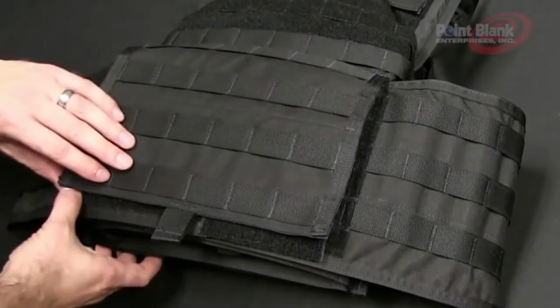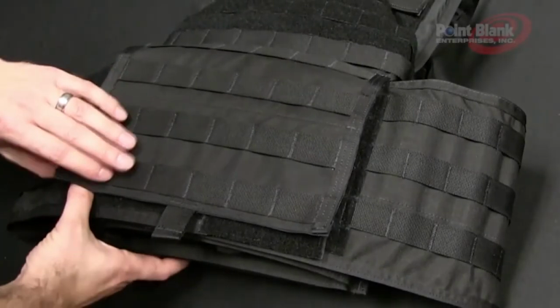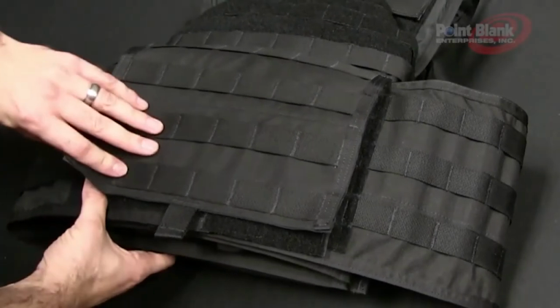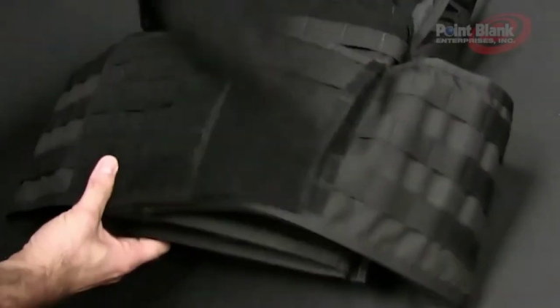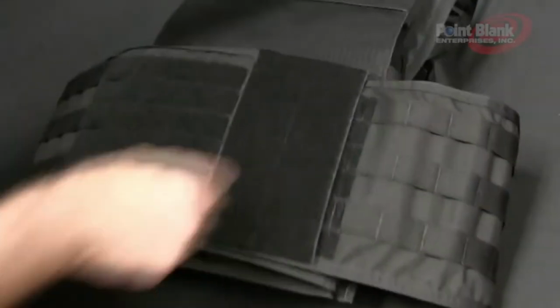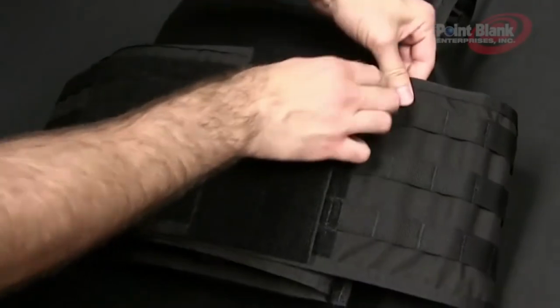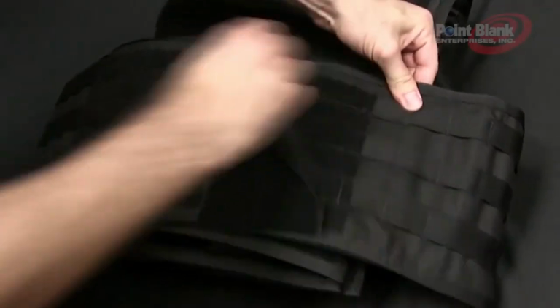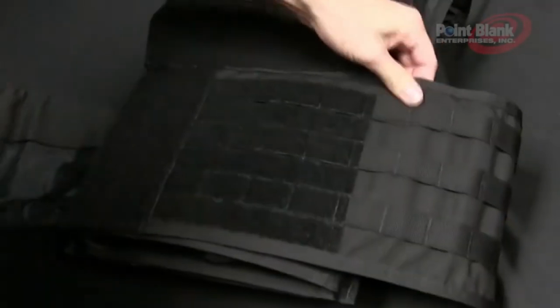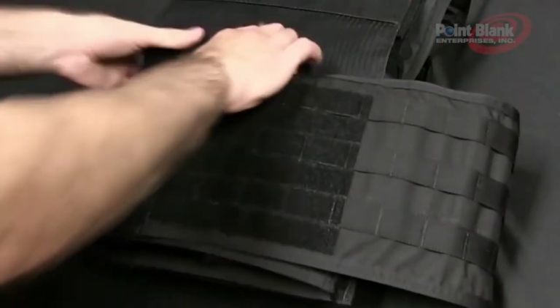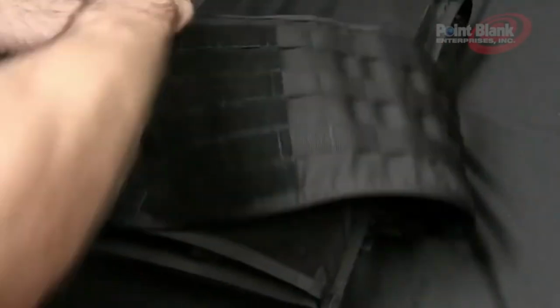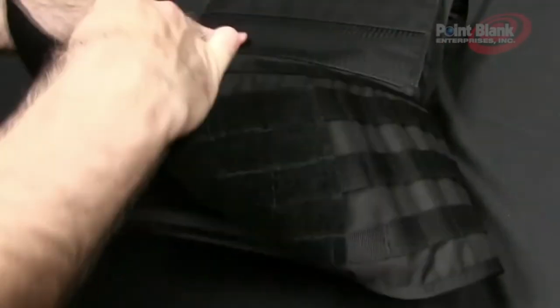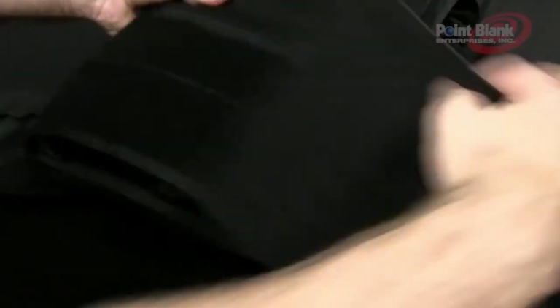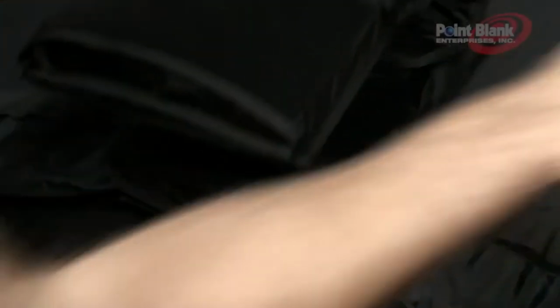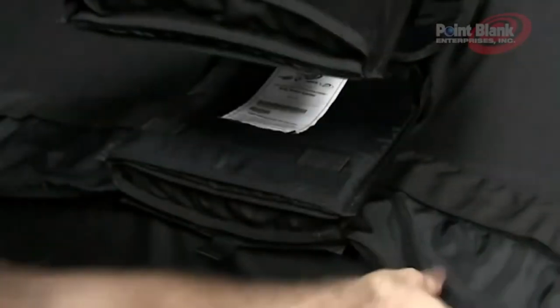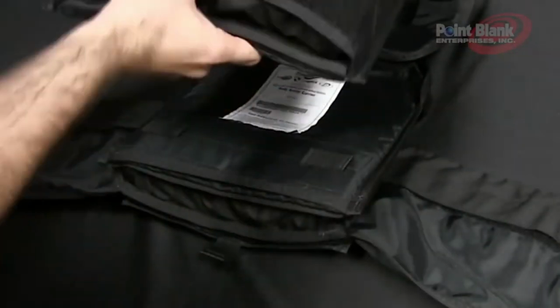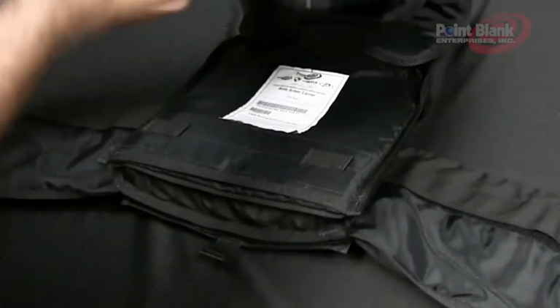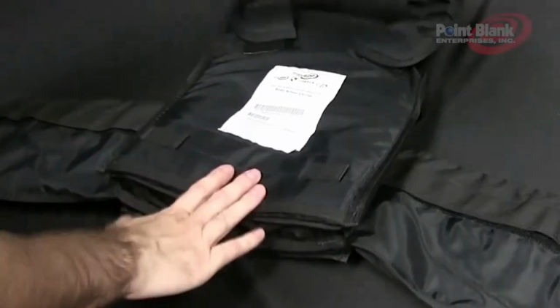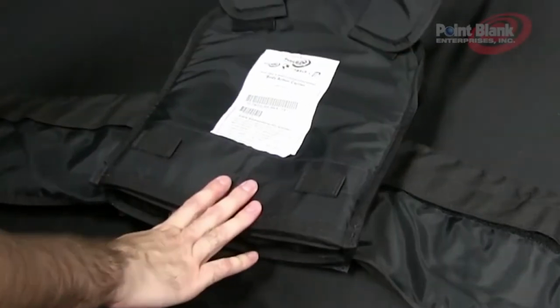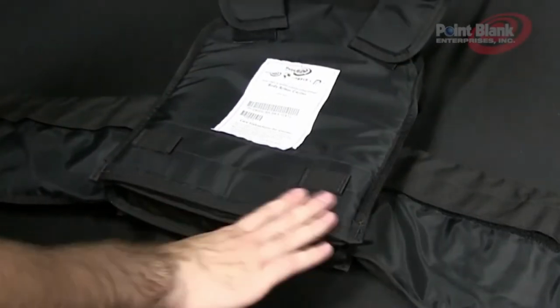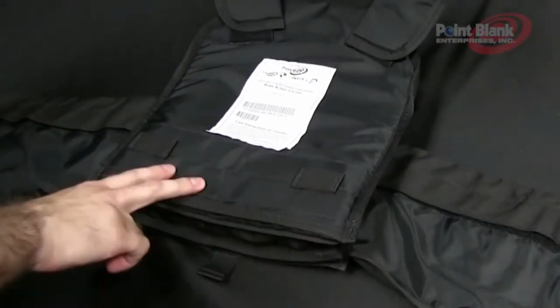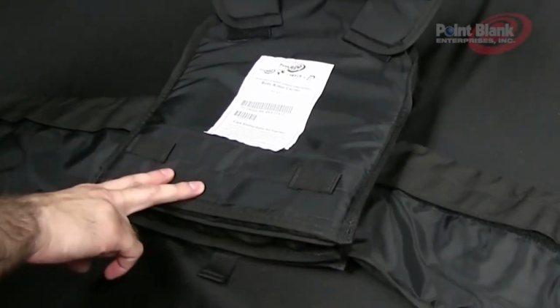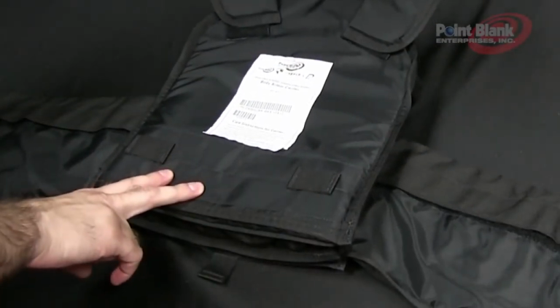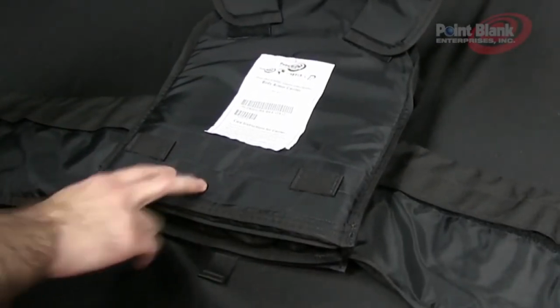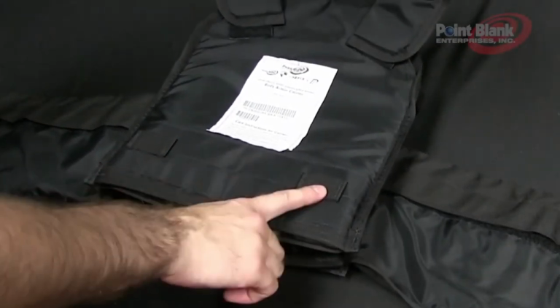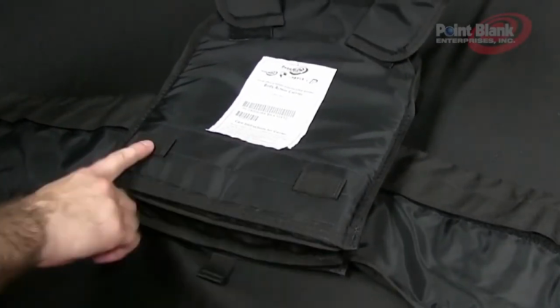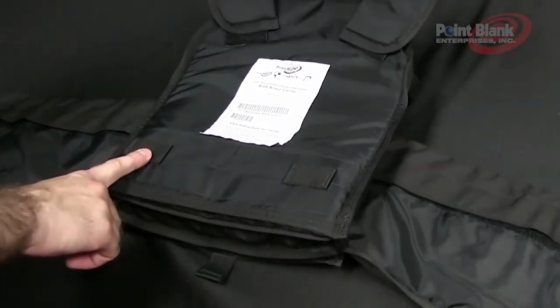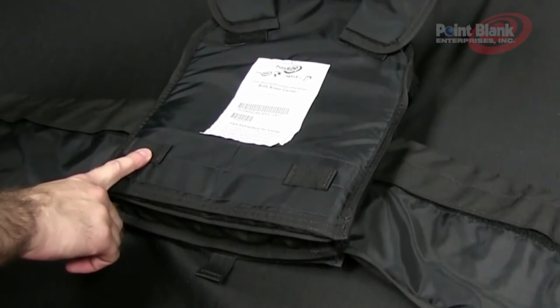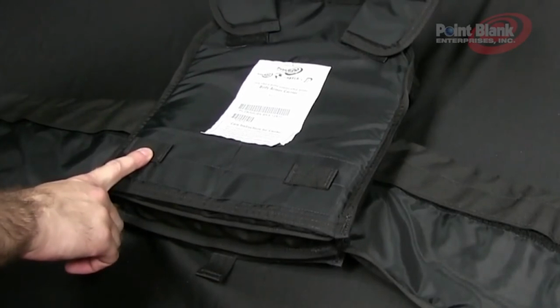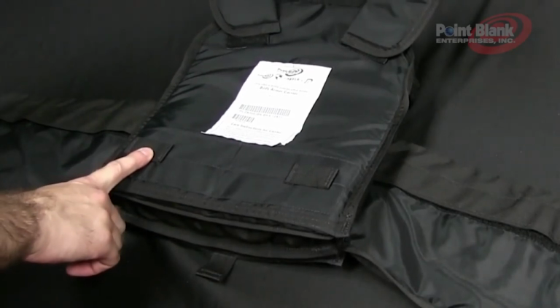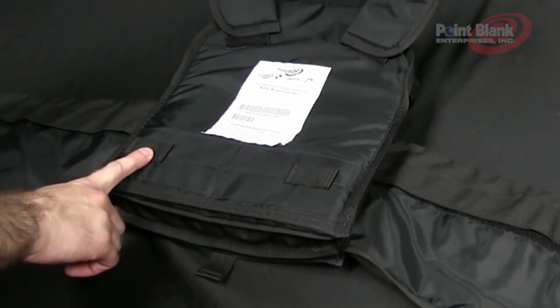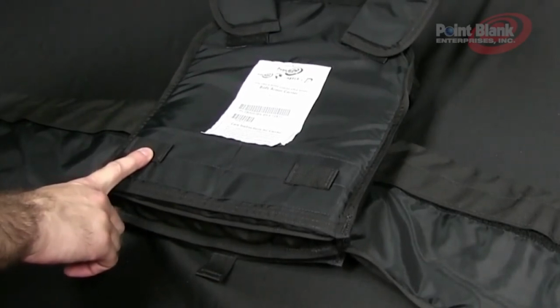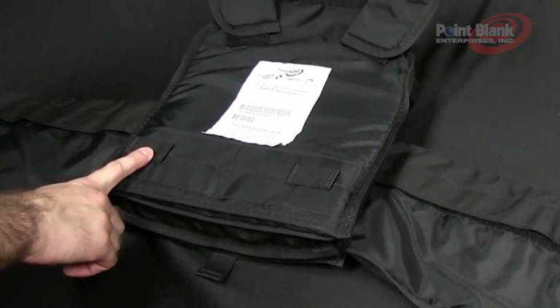Along the inside of the carrier you'll notice it is lined with a DWR pack cloth-like material. It also has lower attachment points for the lower back and lower abdomen for length extensions.